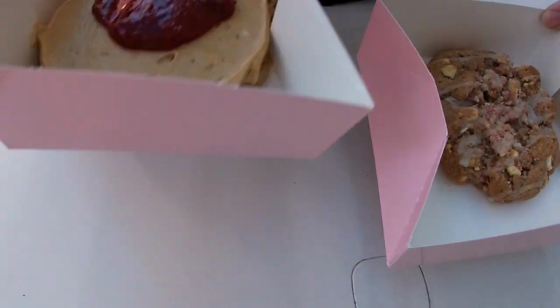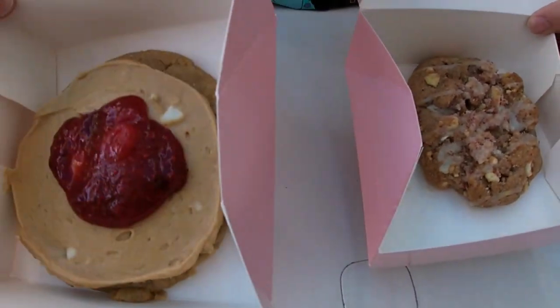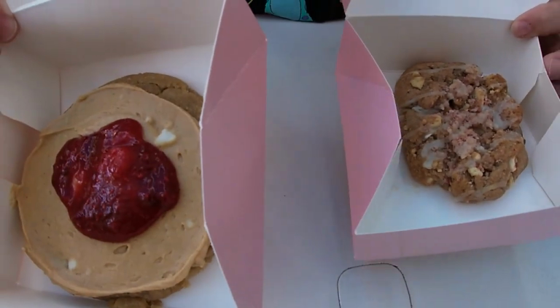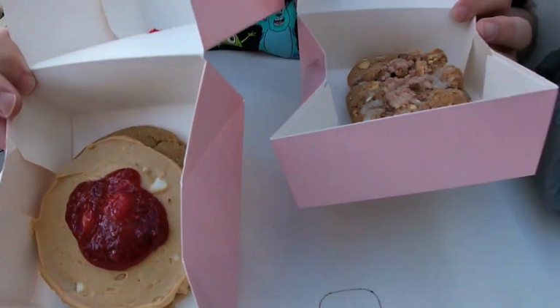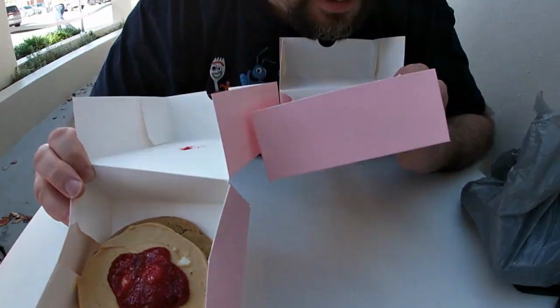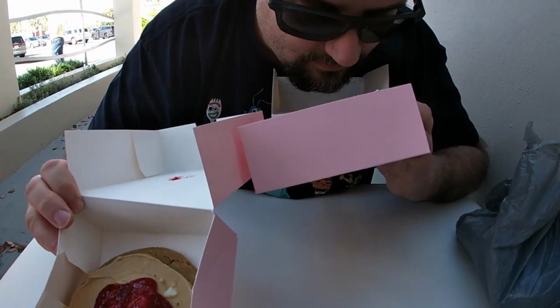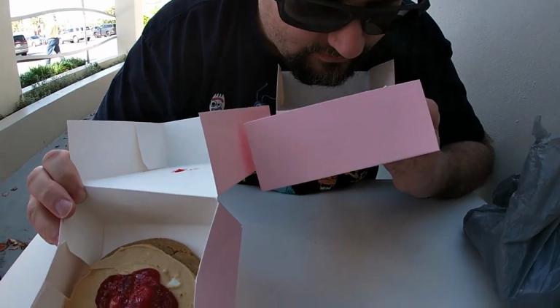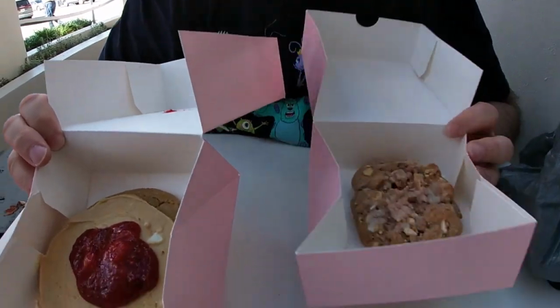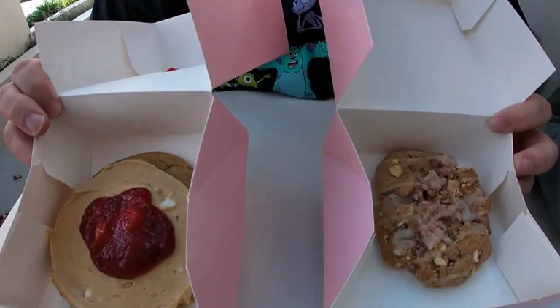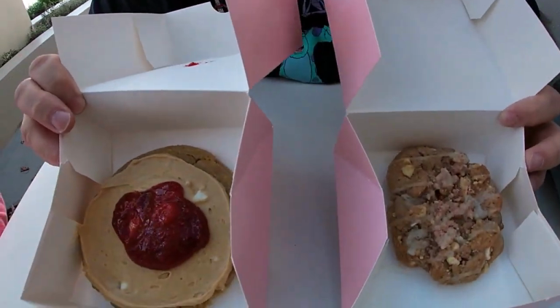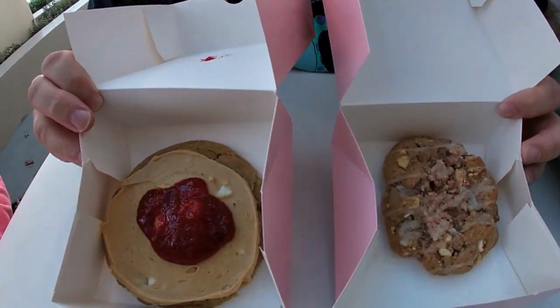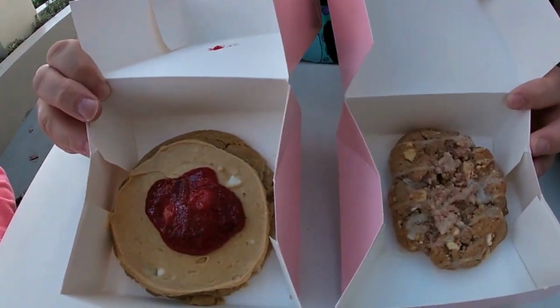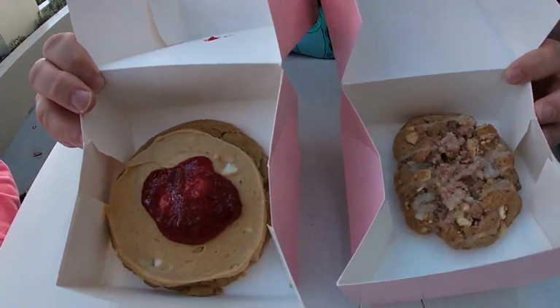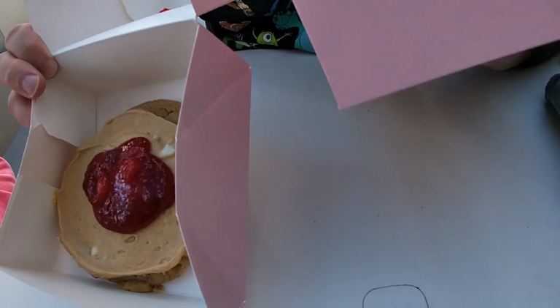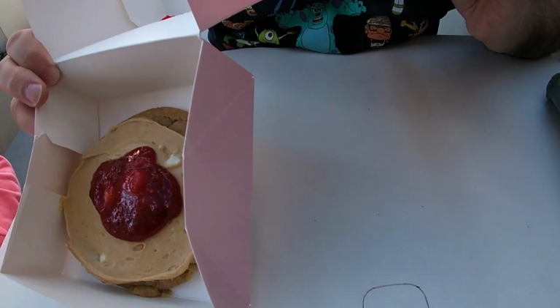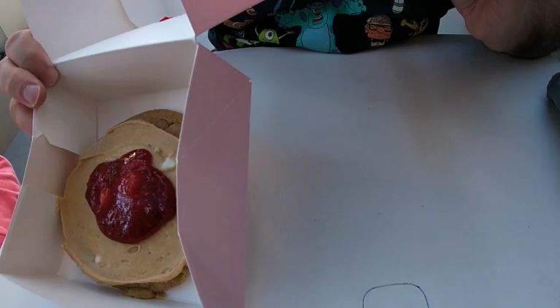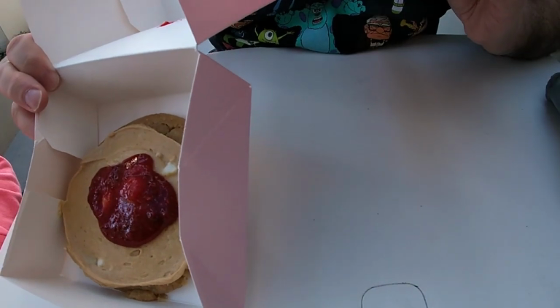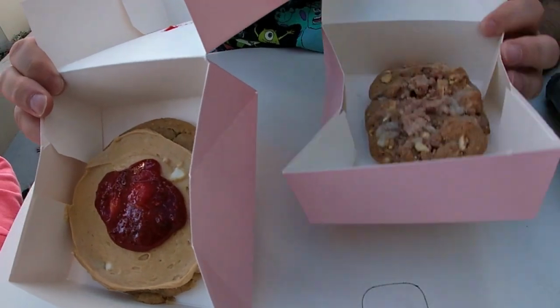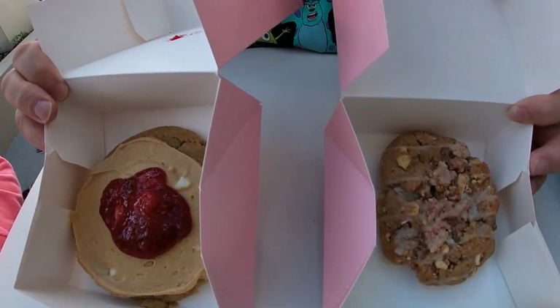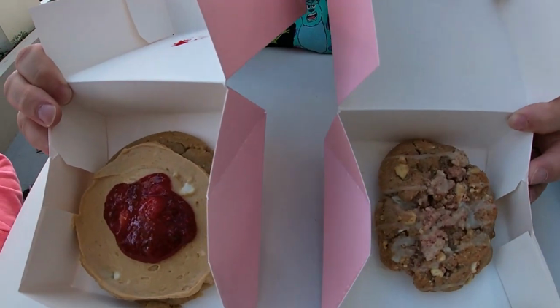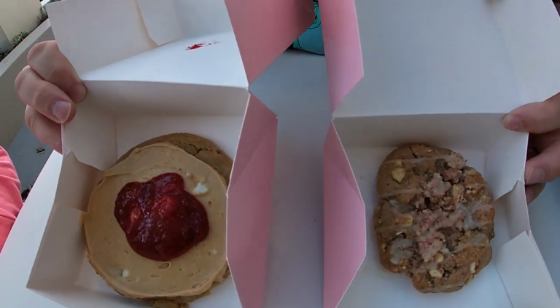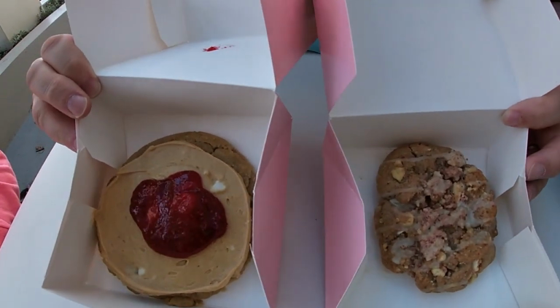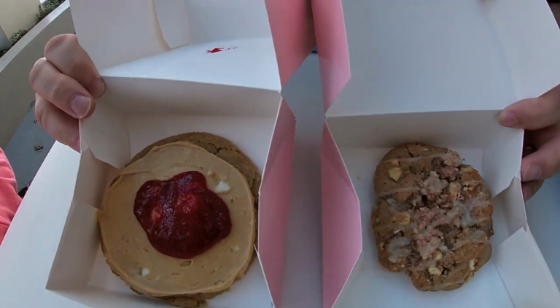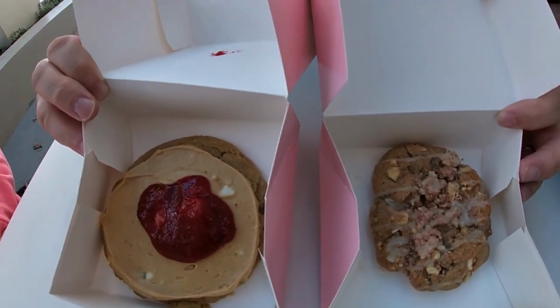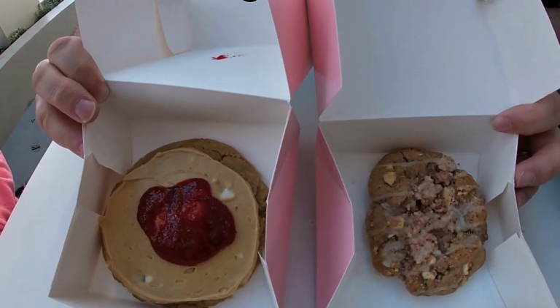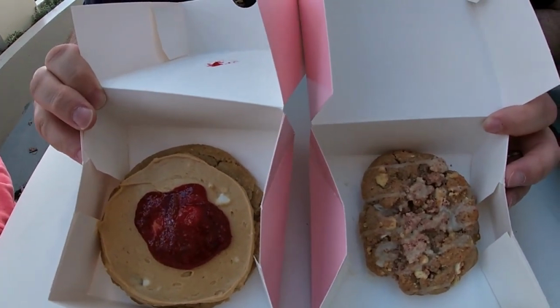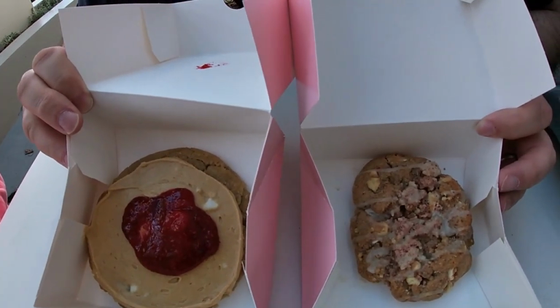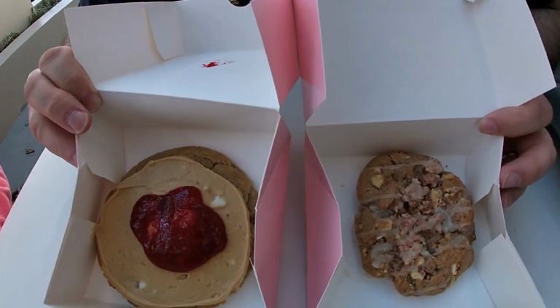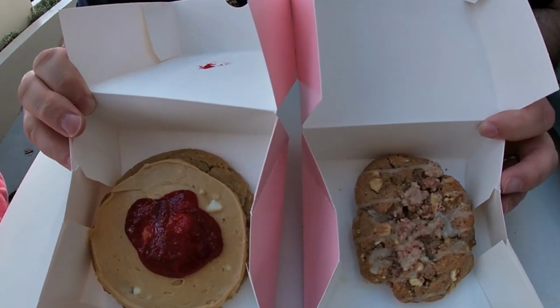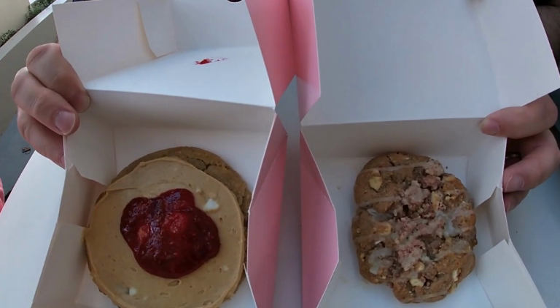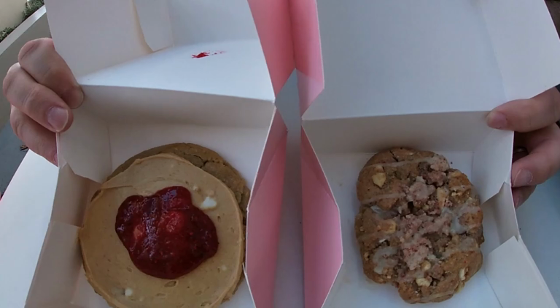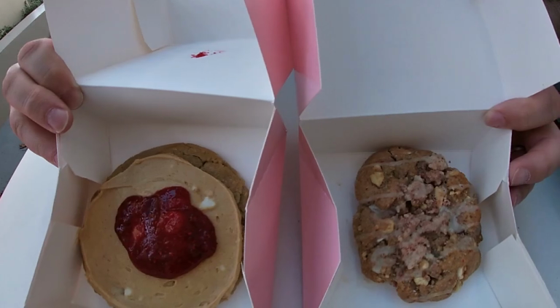This smells really peanut buttery, and this one smells extremely strawberry. Smells good. So we're gonna dig into these and enjoy them. Let's go make some memories.